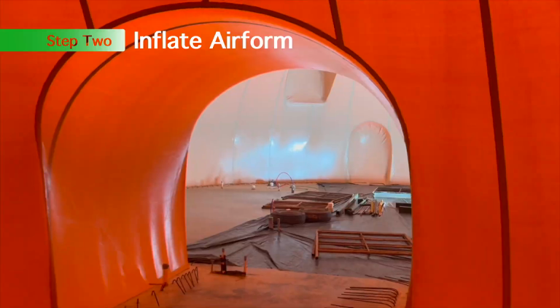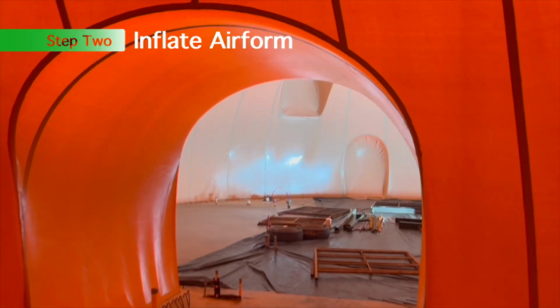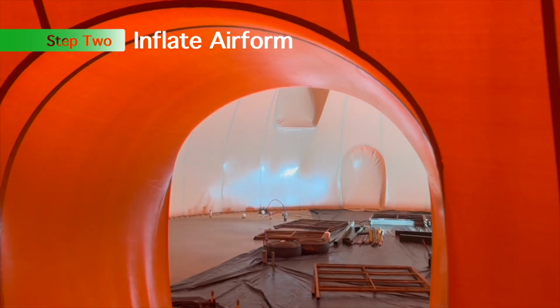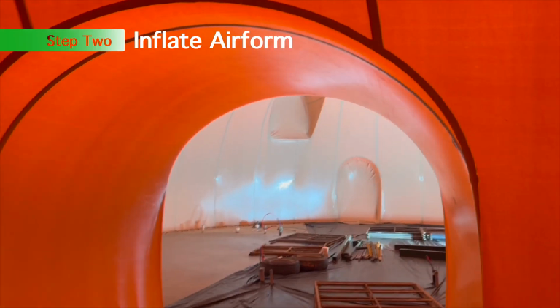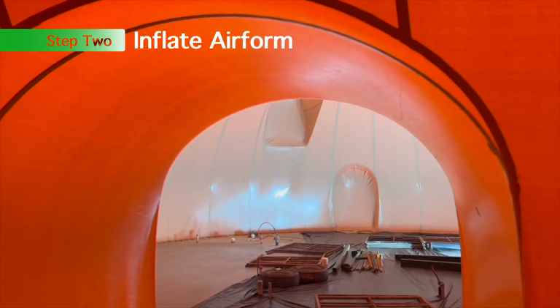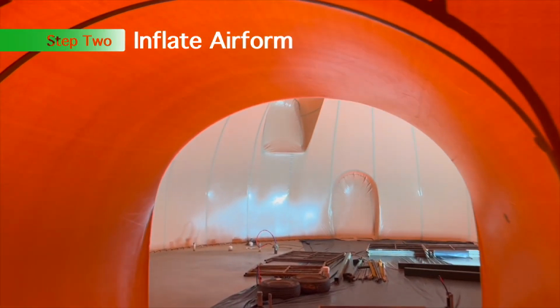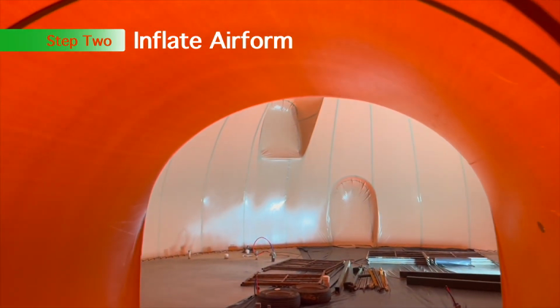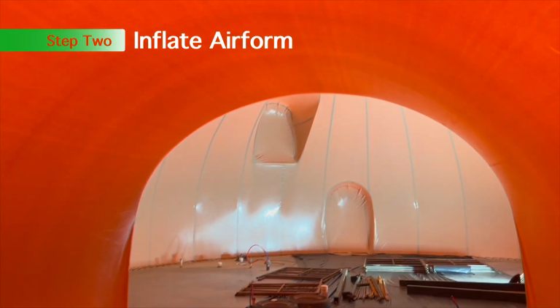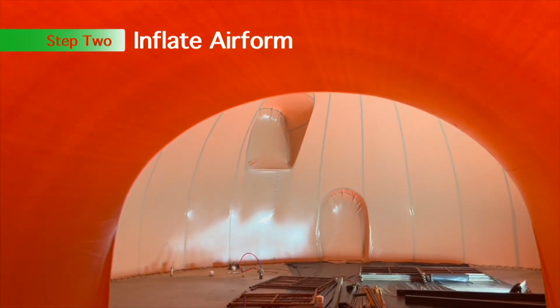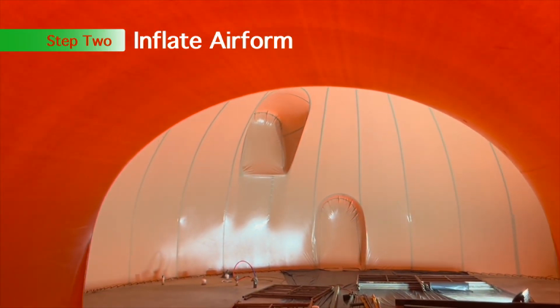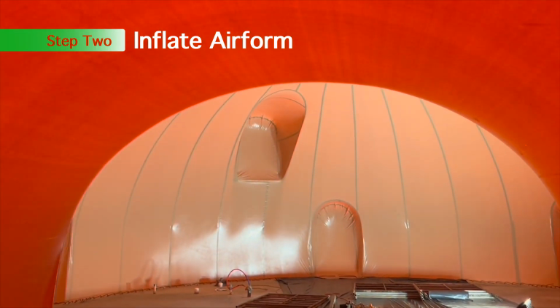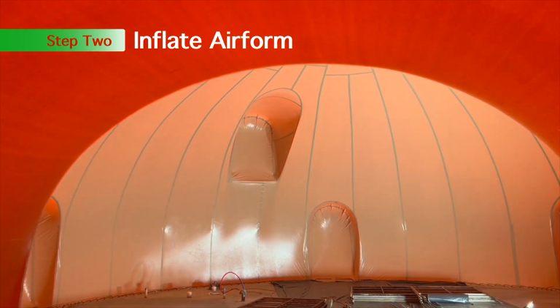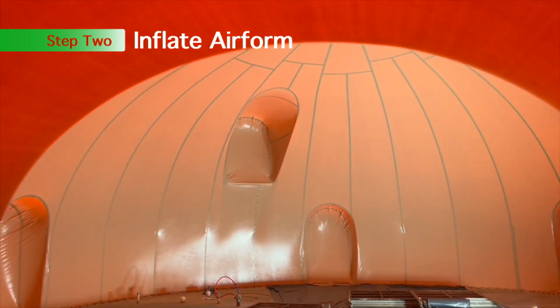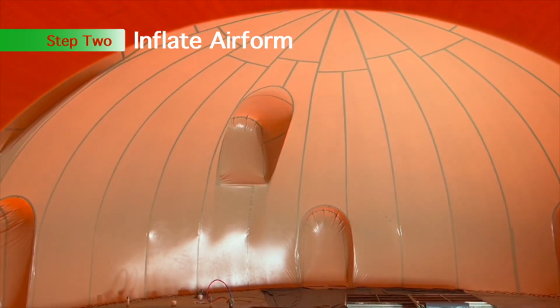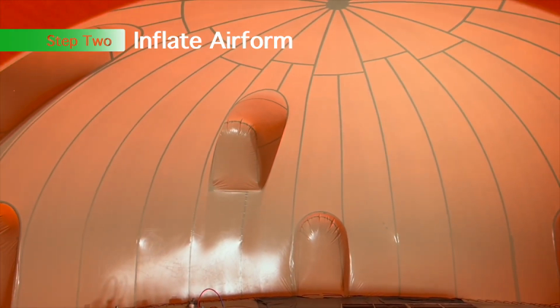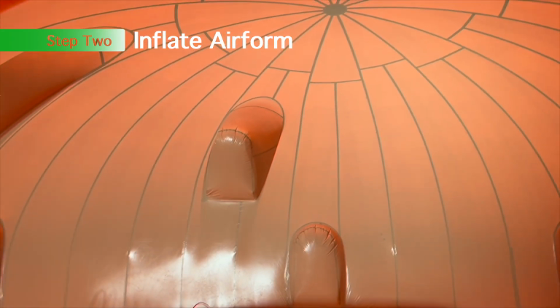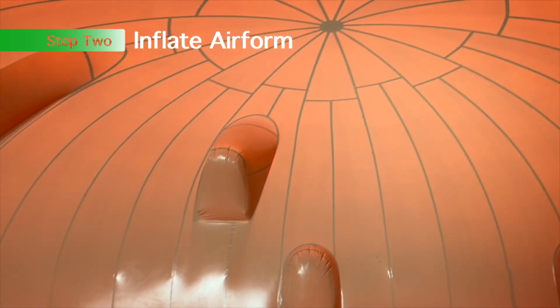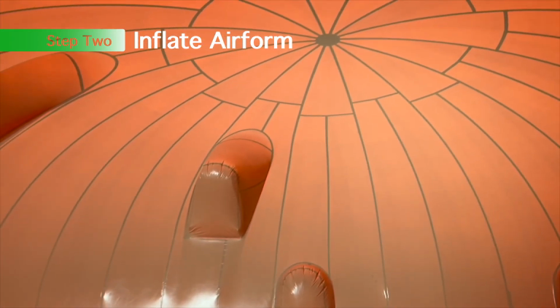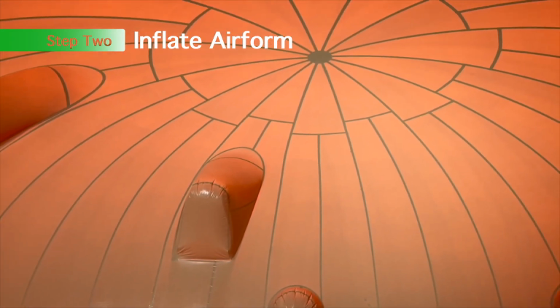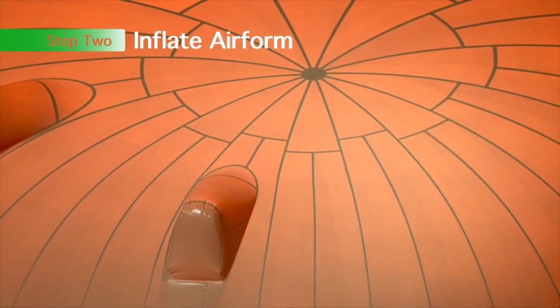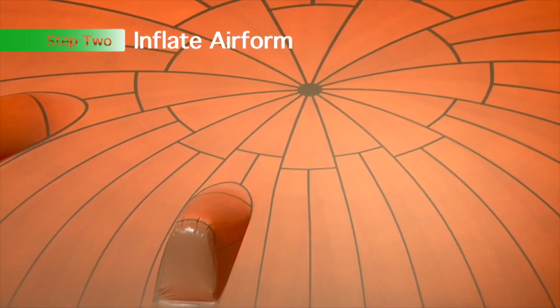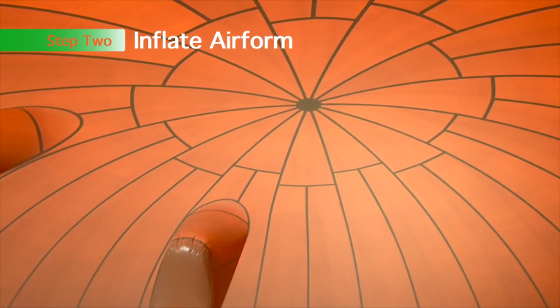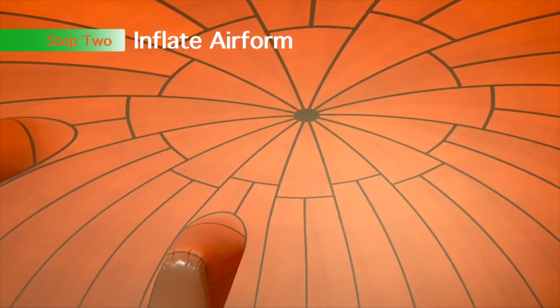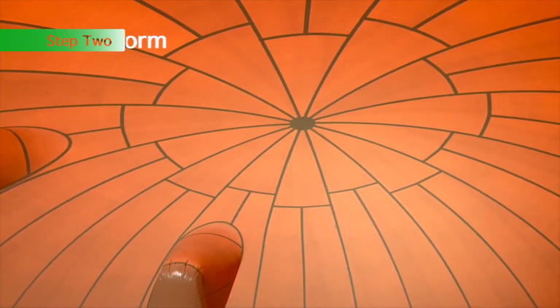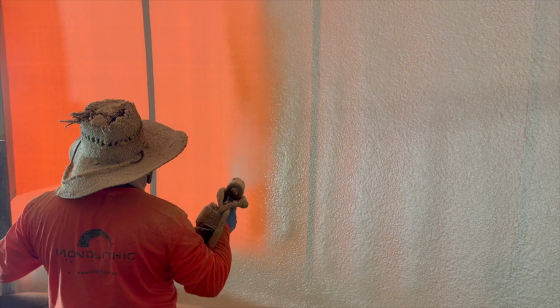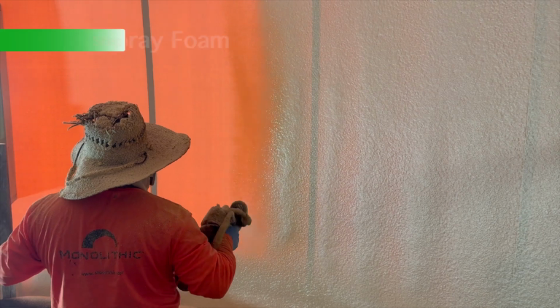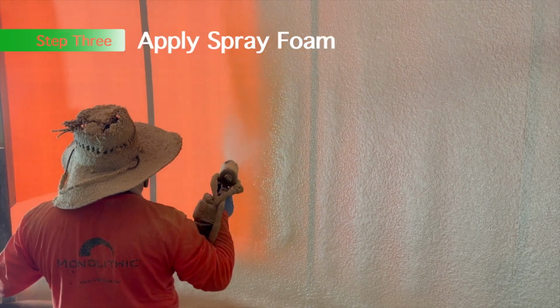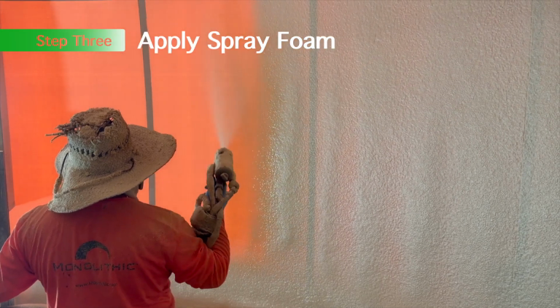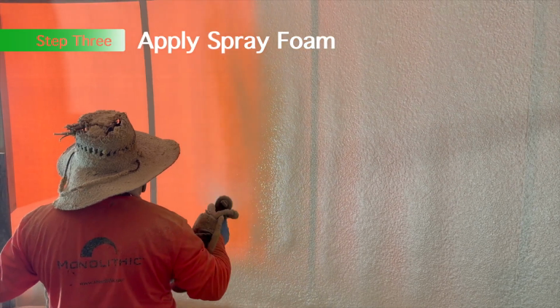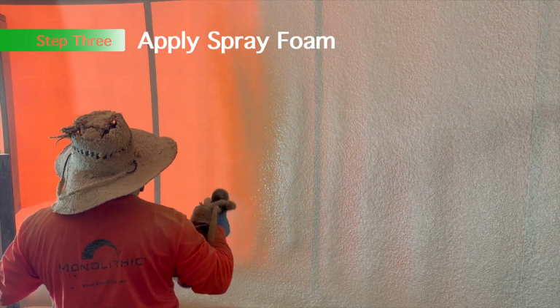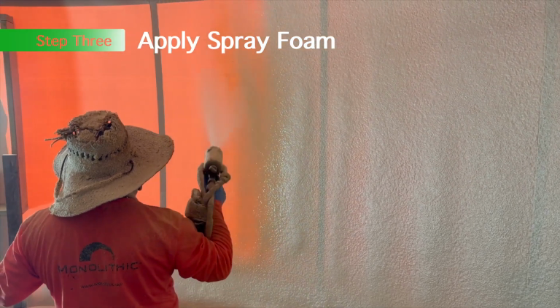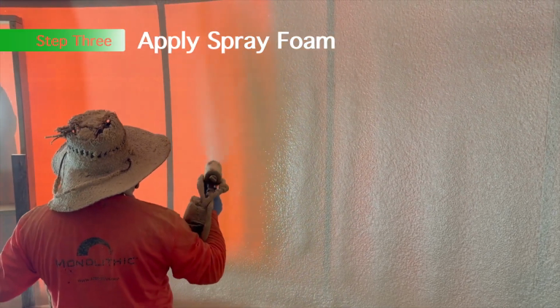This is a shot from the inside of that same project. It's really fun to see the seam patterns and how those airforms are inflated, and how complicated we can make them these days.